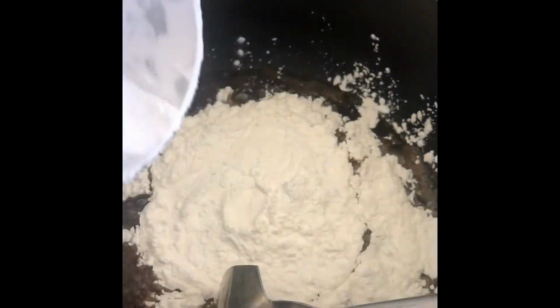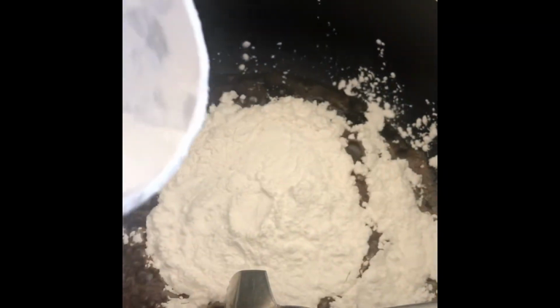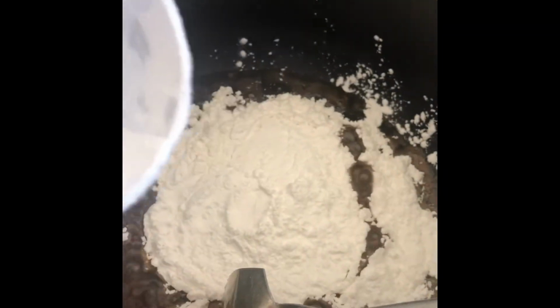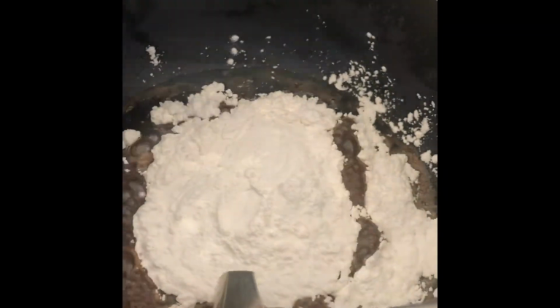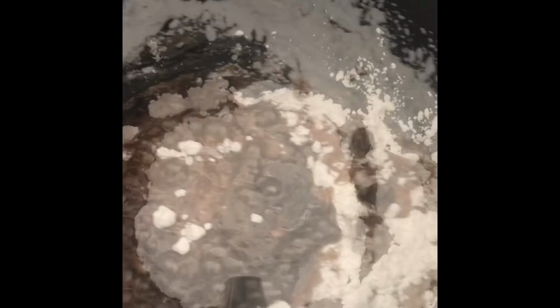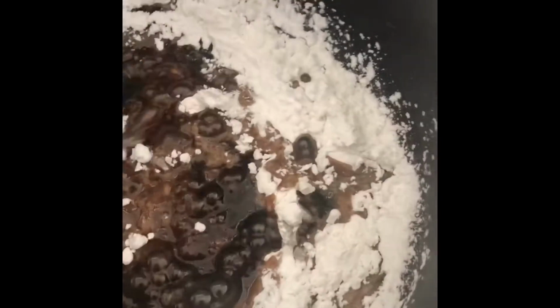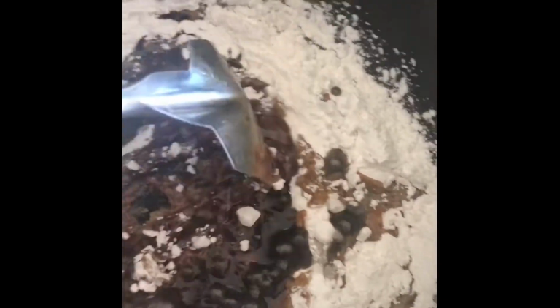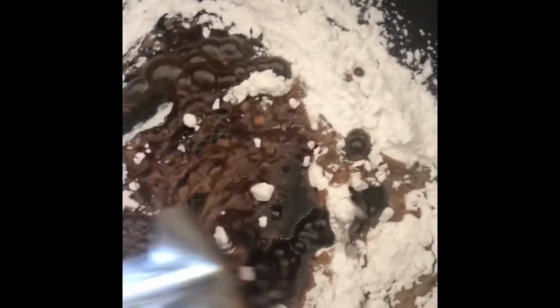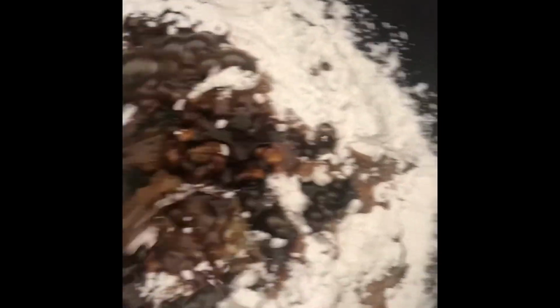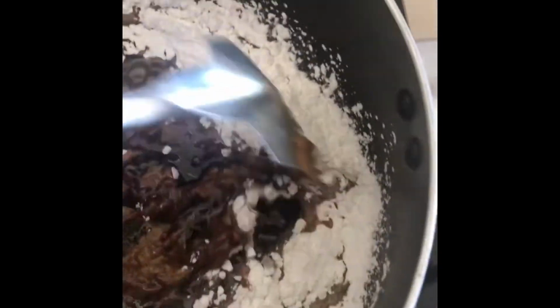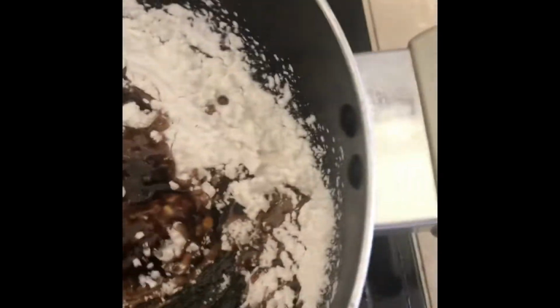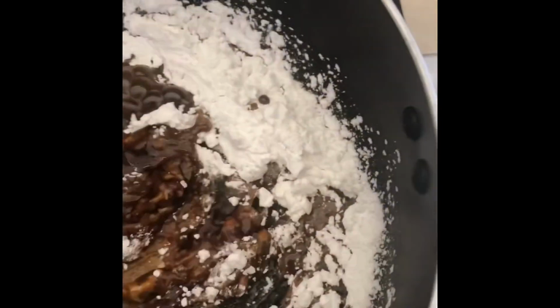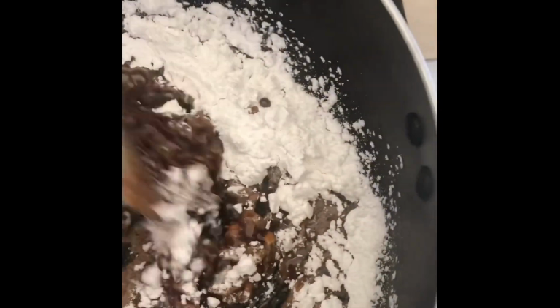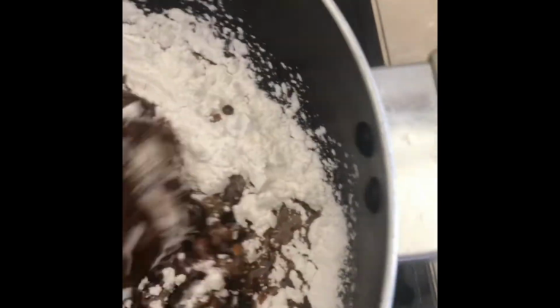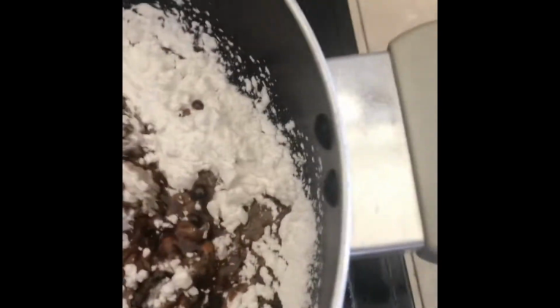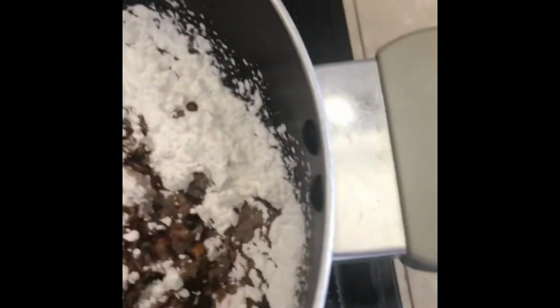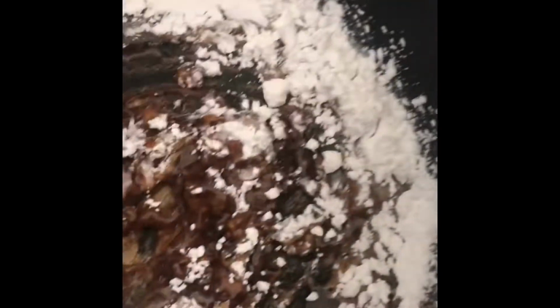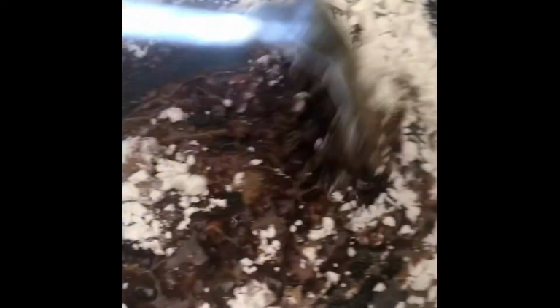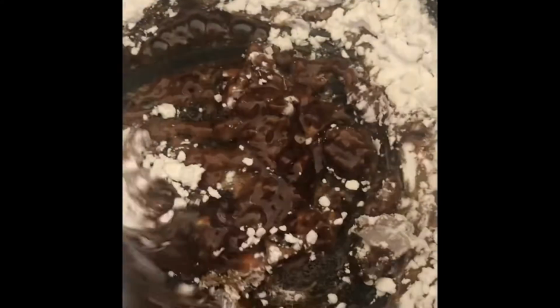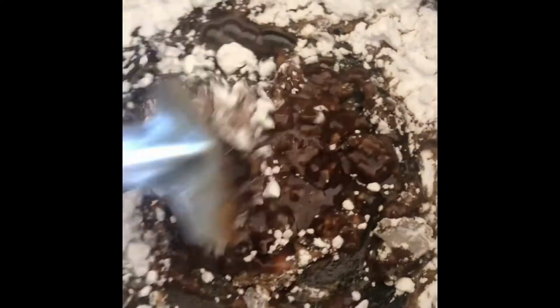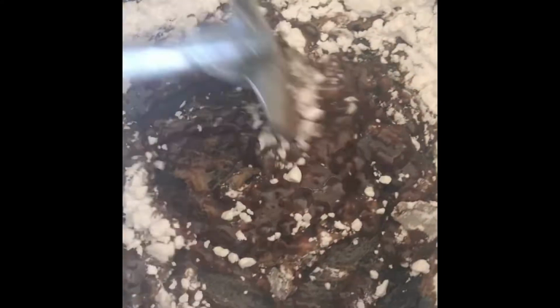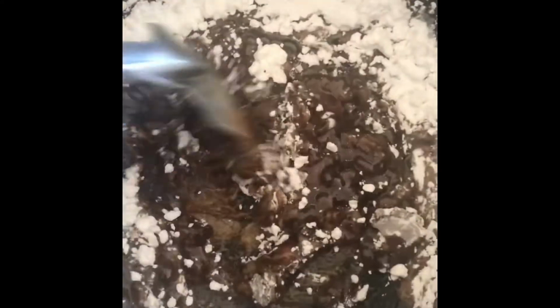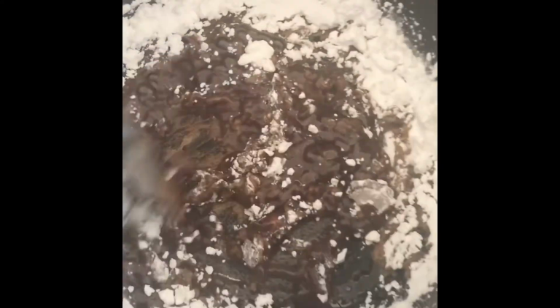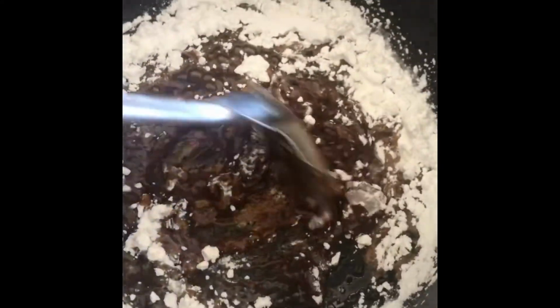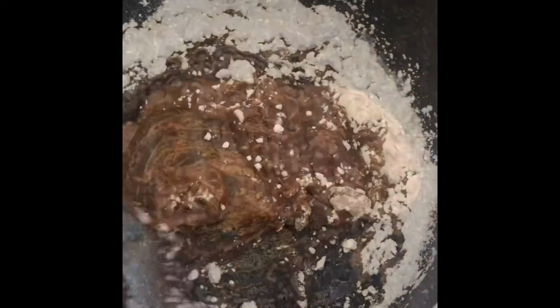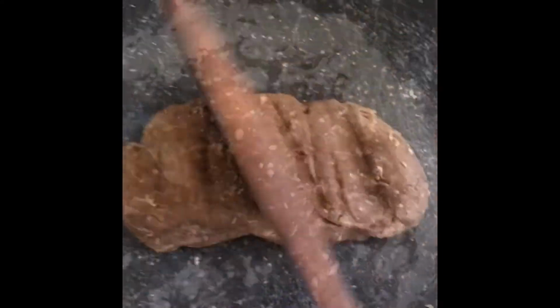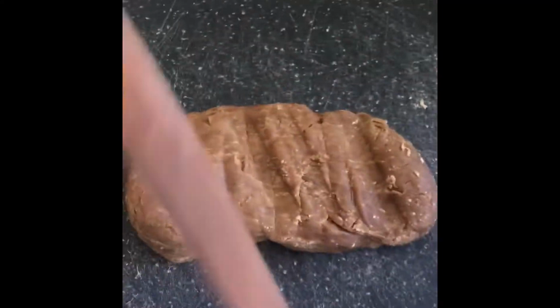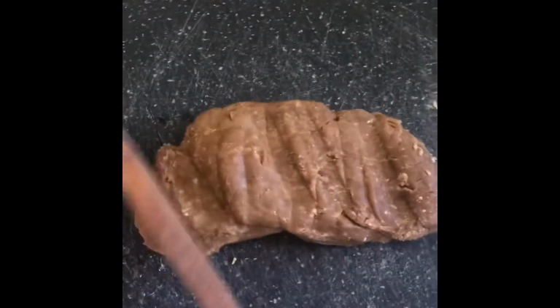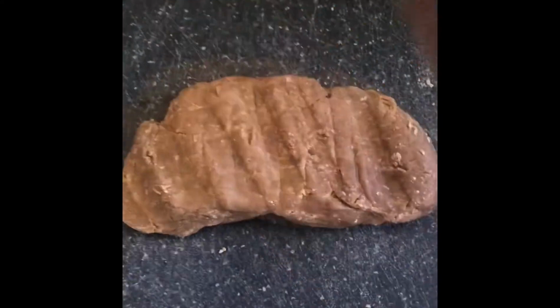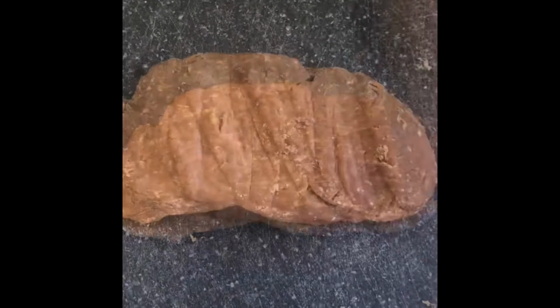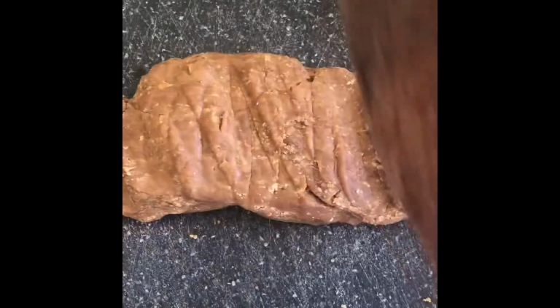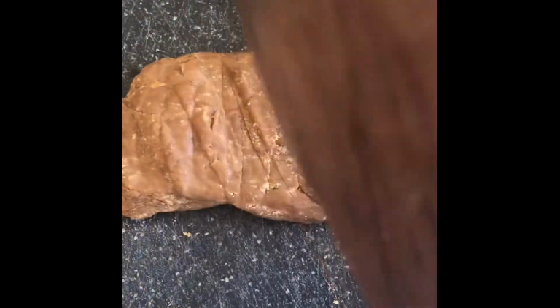Then after that, nilagay ko na ang cassava flour. So after 1 minute, turn off the heat and mix it well. Ito na guys, luto na ang ating cassava flour and sugar.